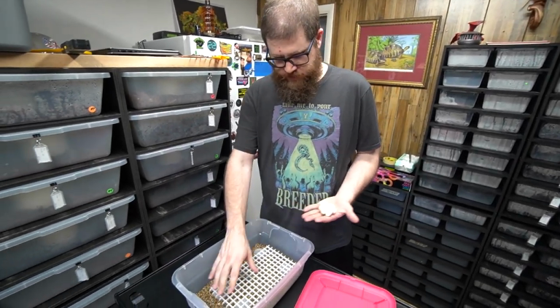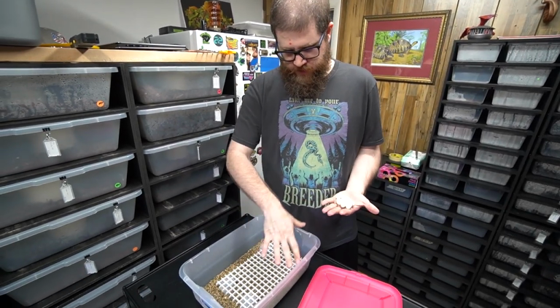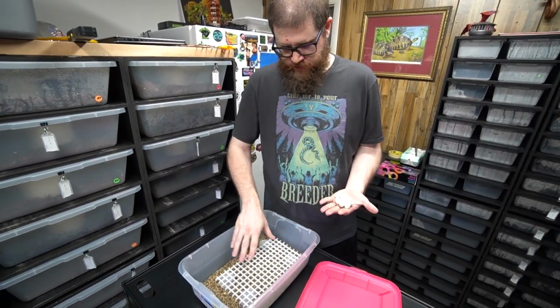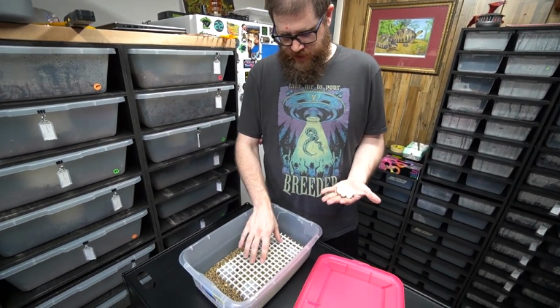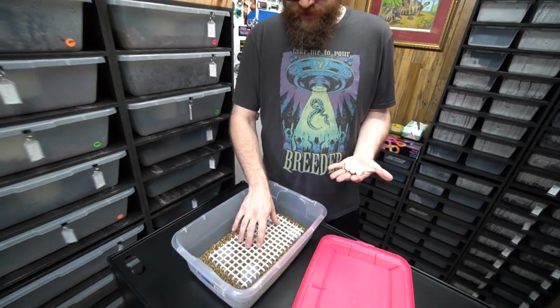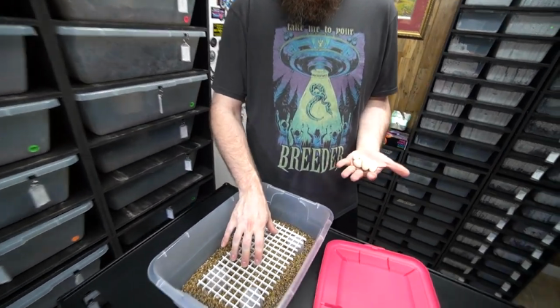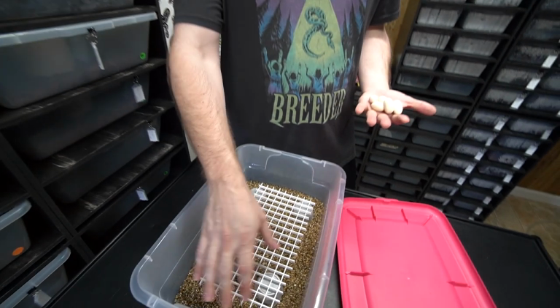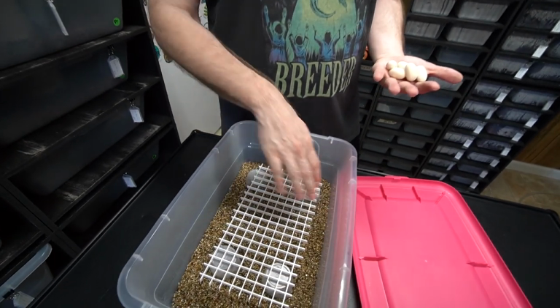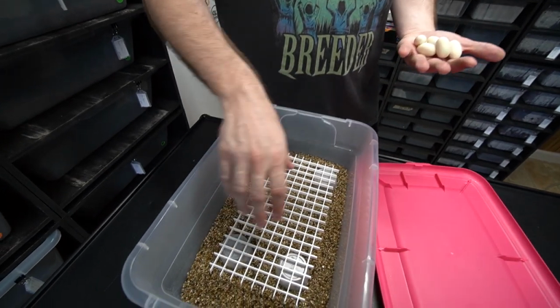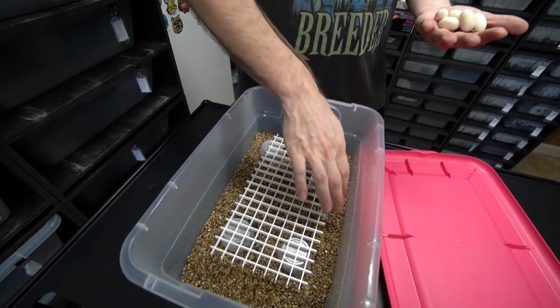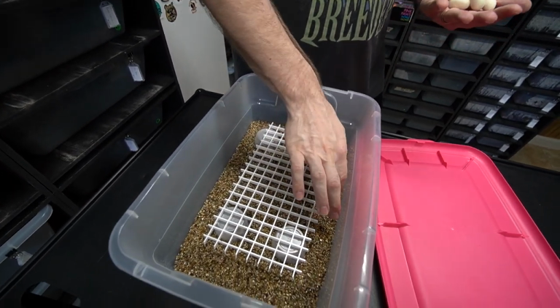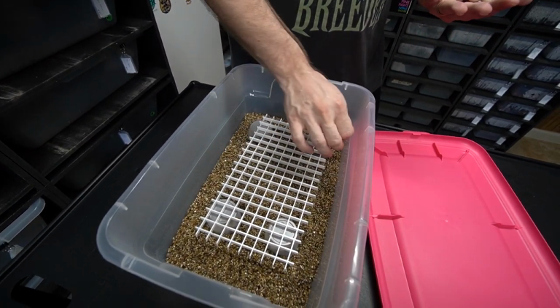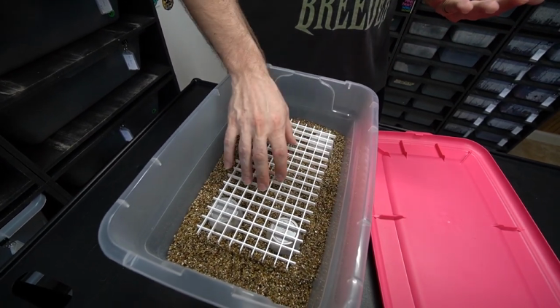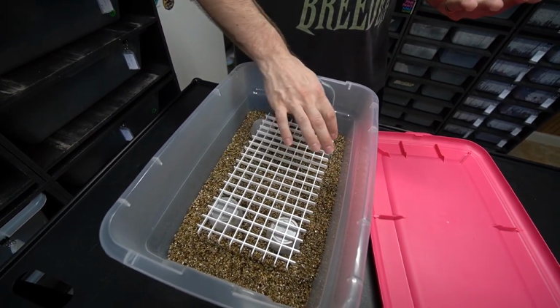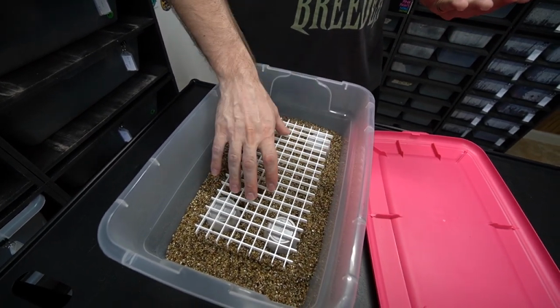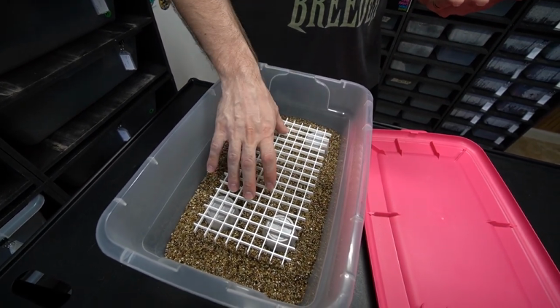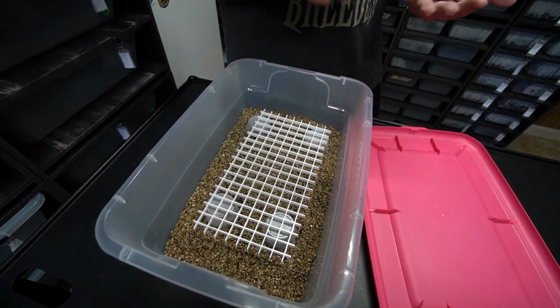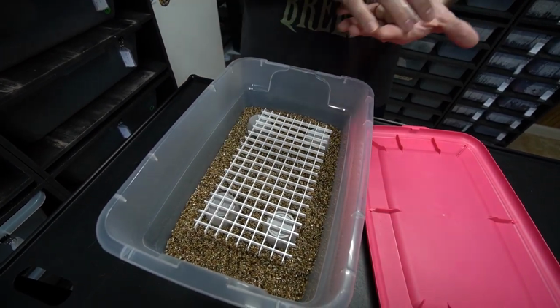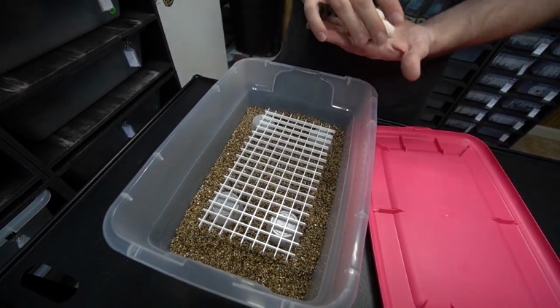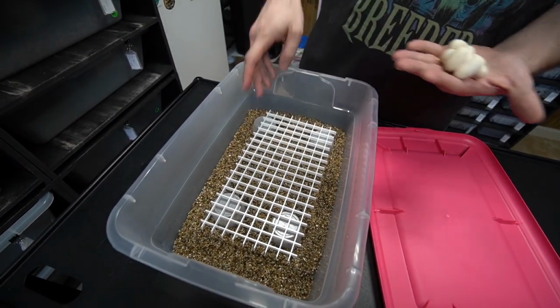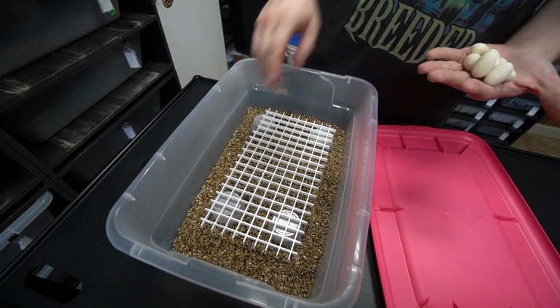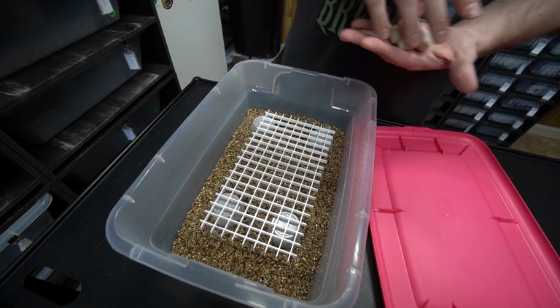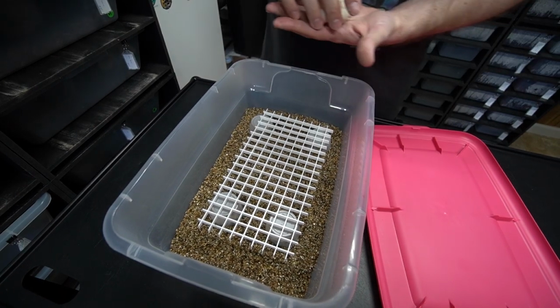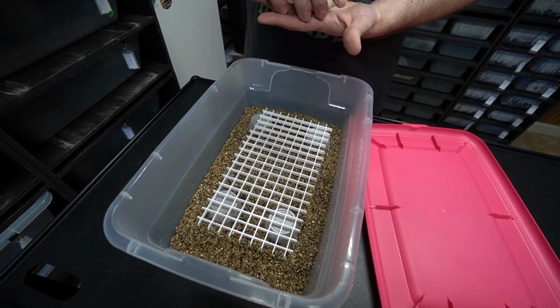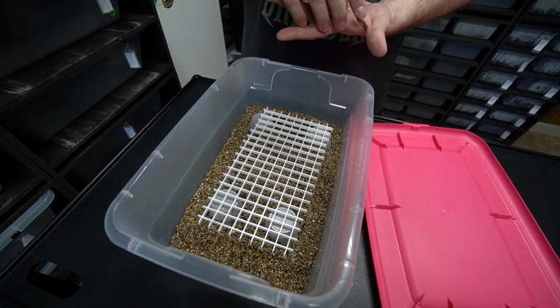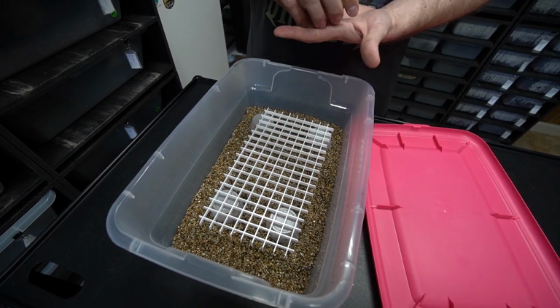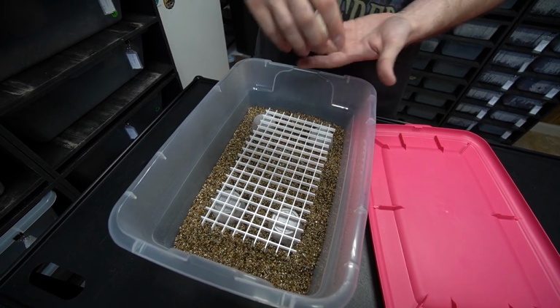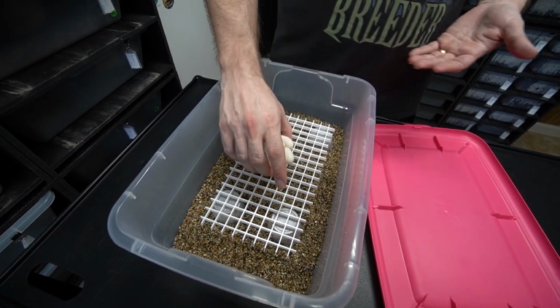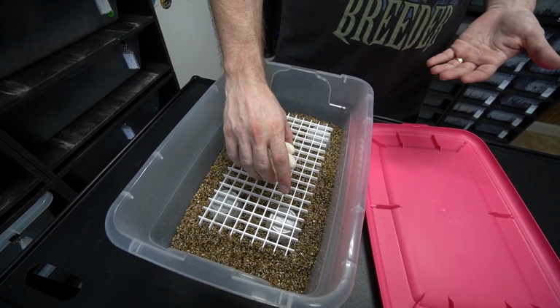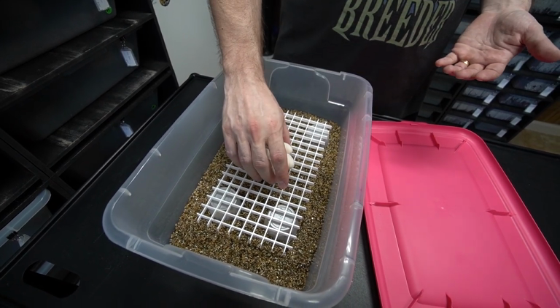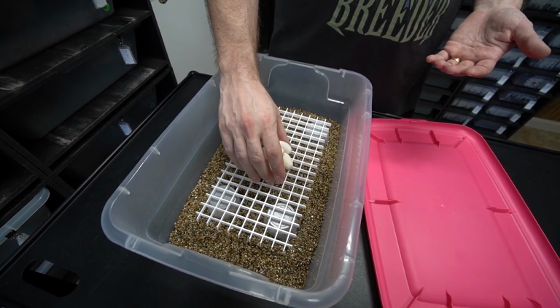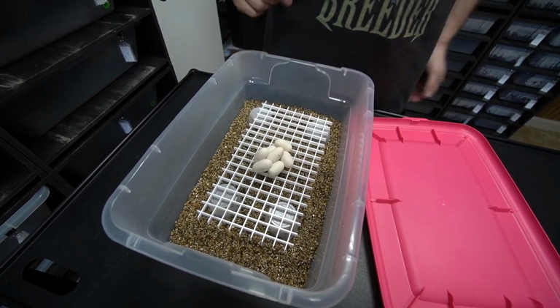So this is our regular egg box that we set up: vermiculite, very damp water, light diffuser, and some deli cups to prop it up.